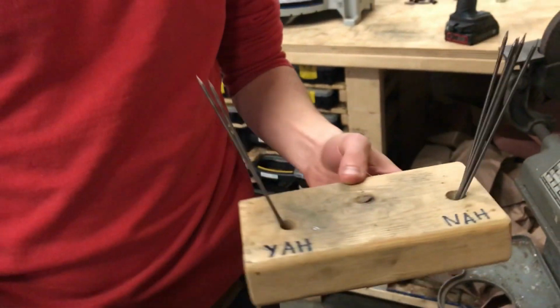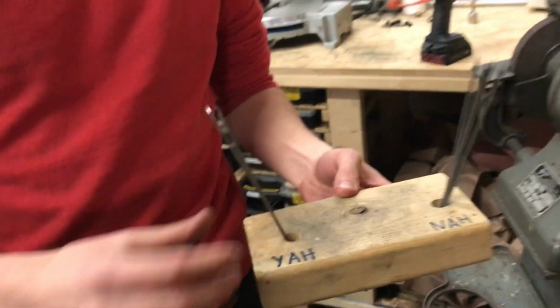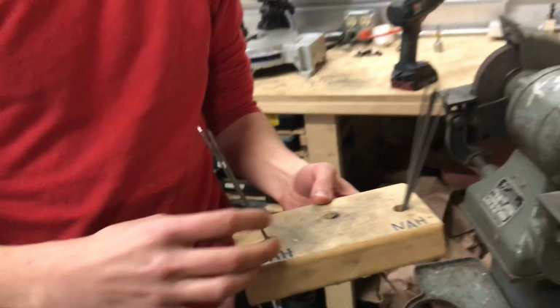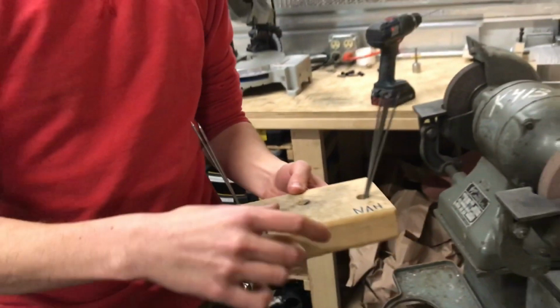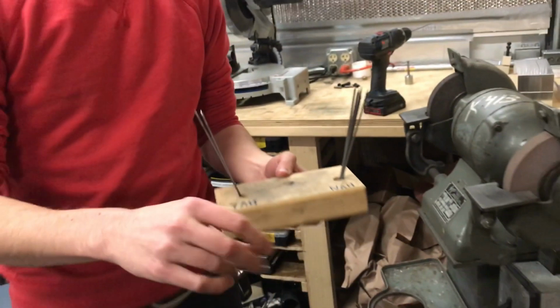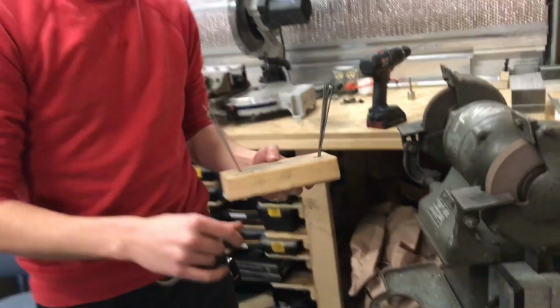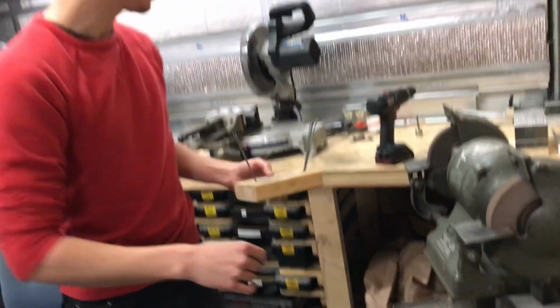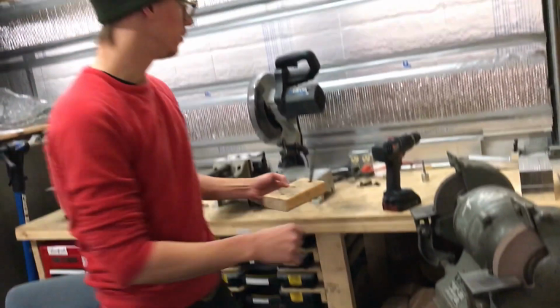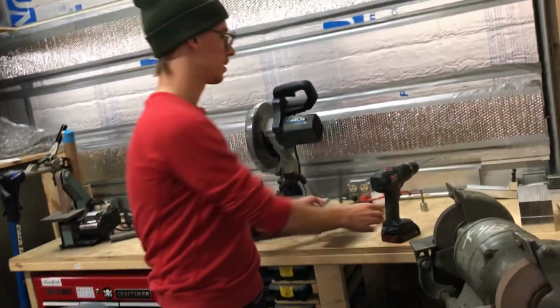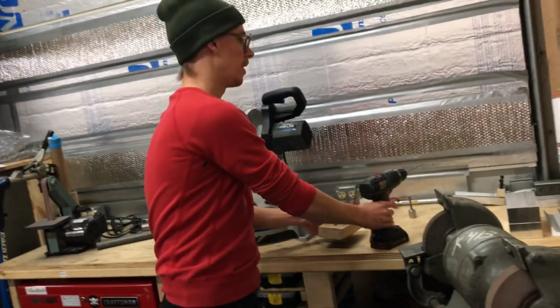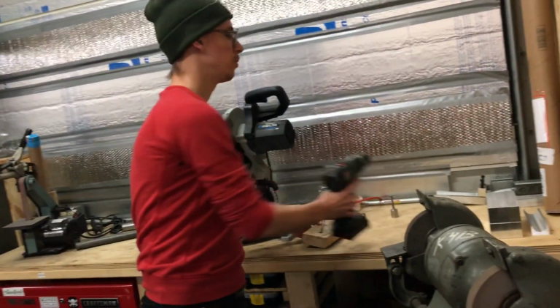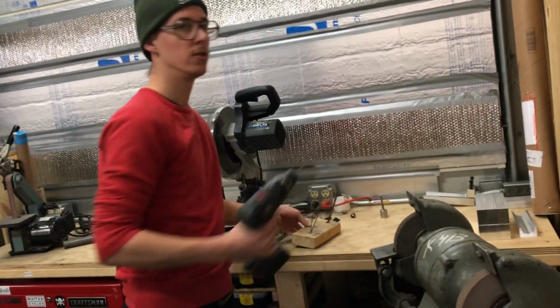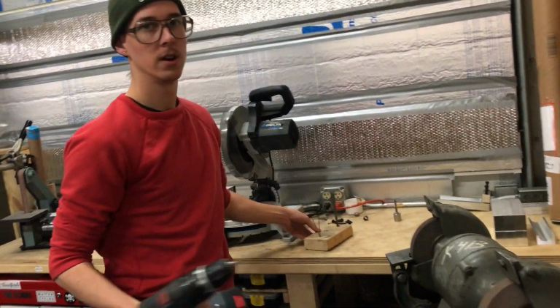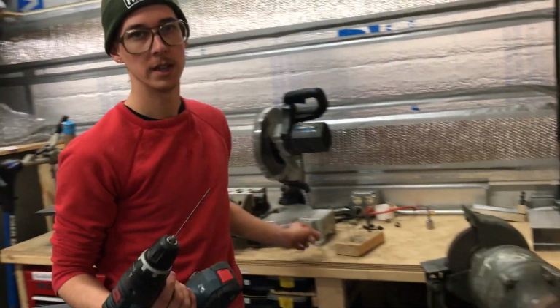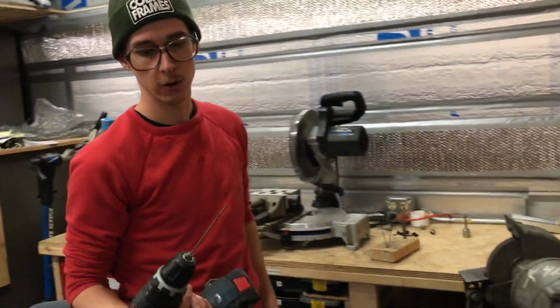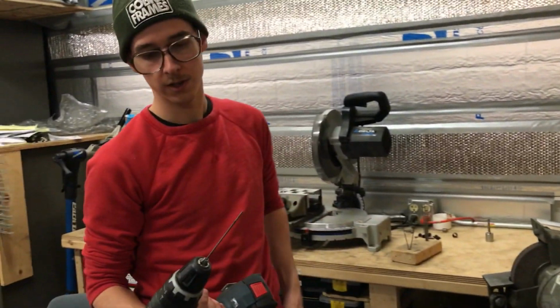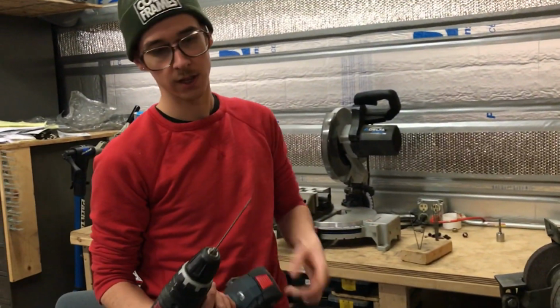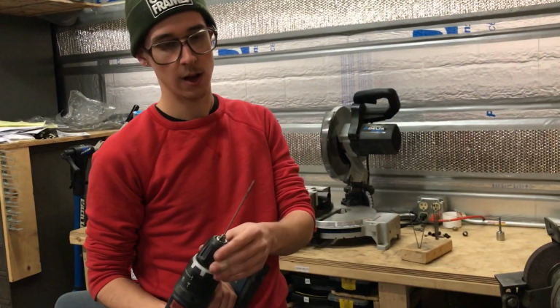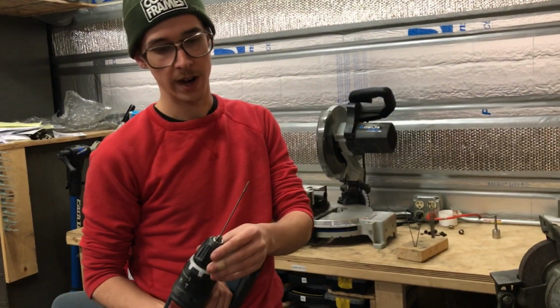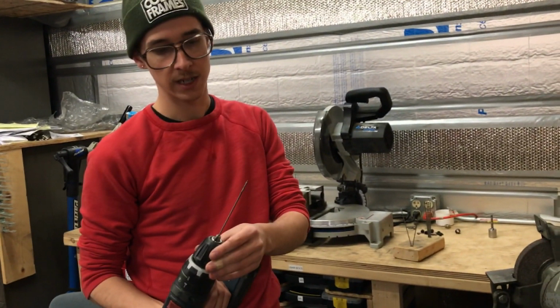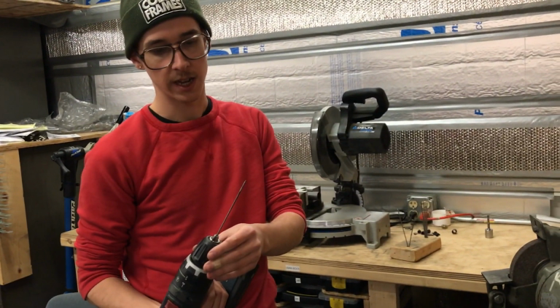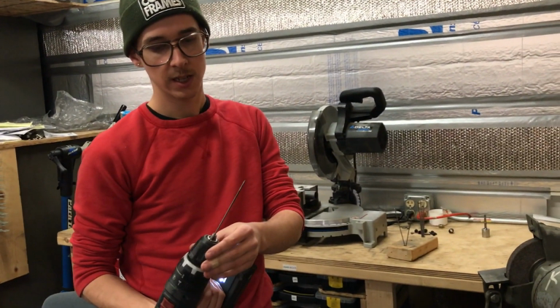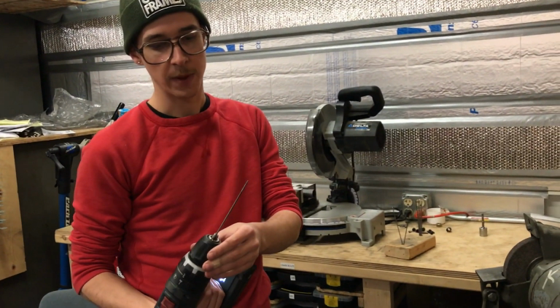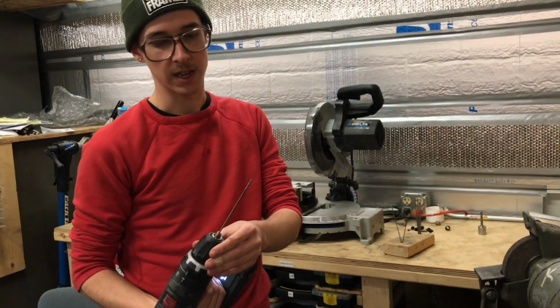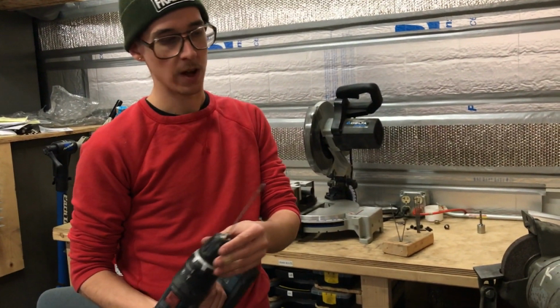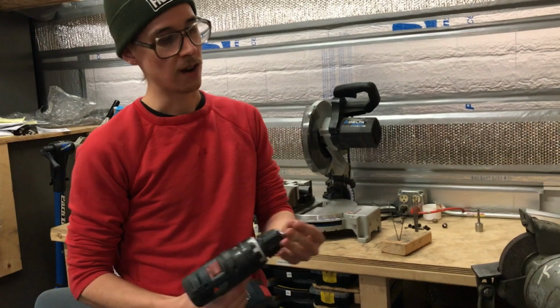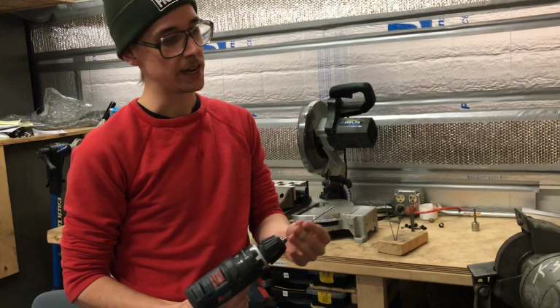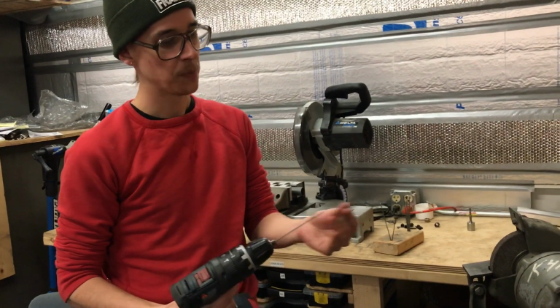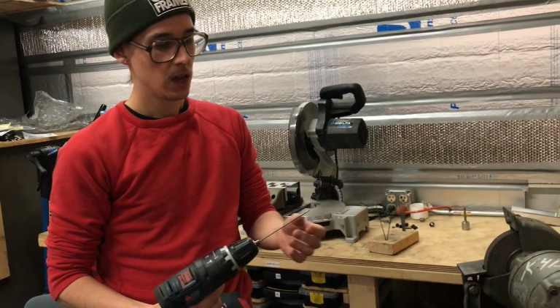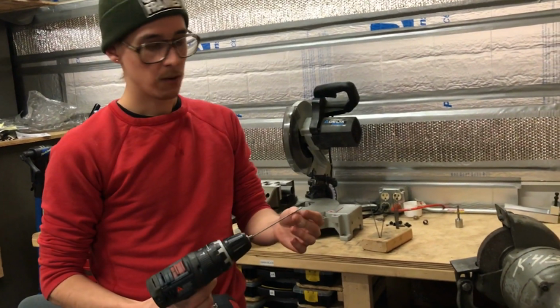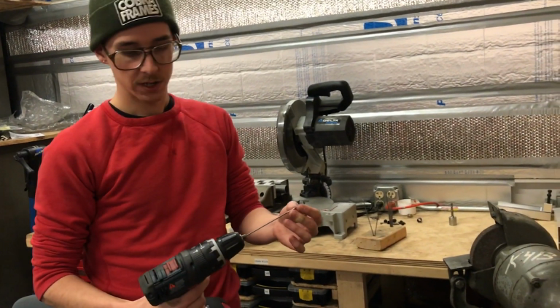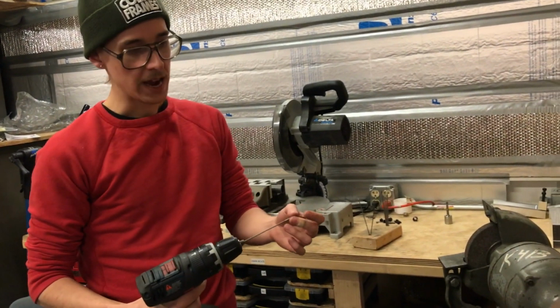And when I go to regrind them again, I like to use, like a lot of people do, a nice cordless drill in low range, and it spins it while I grind it, which is great.